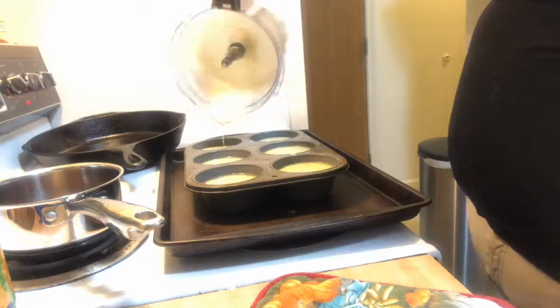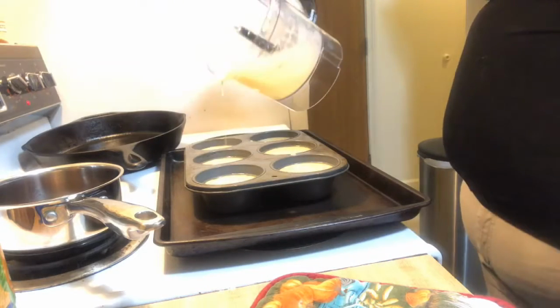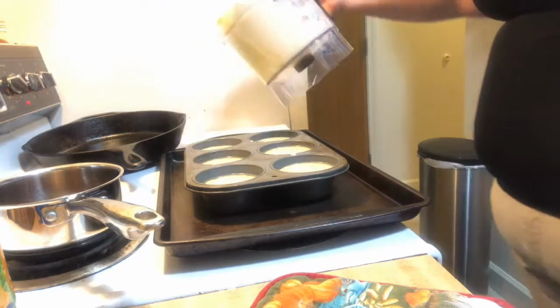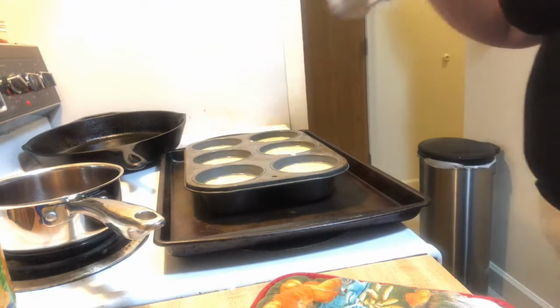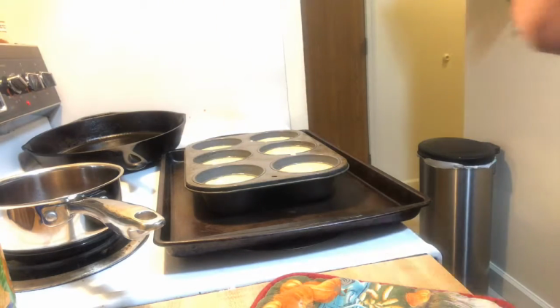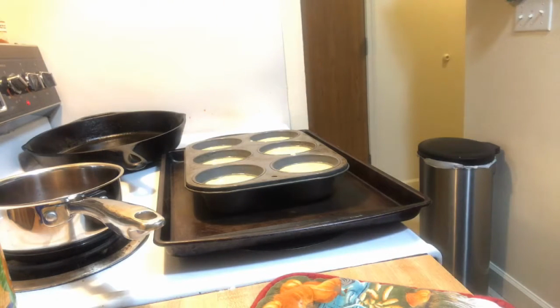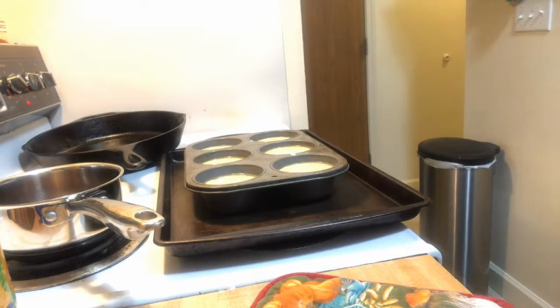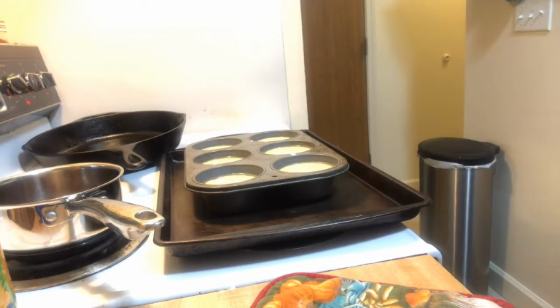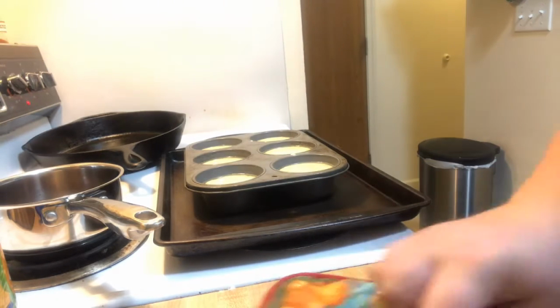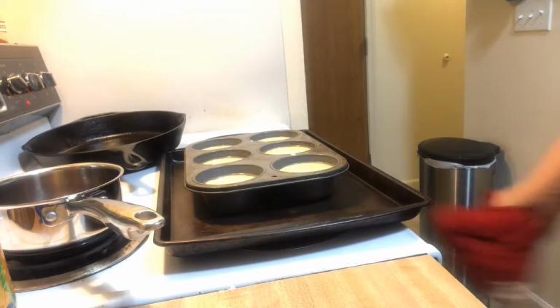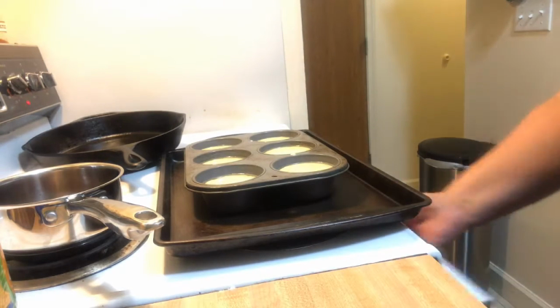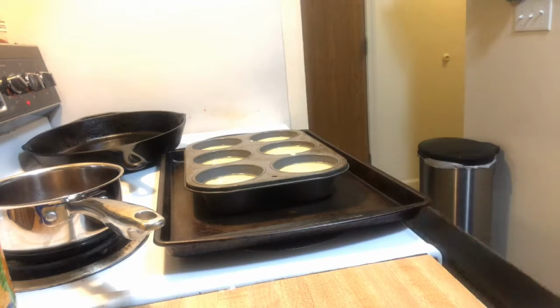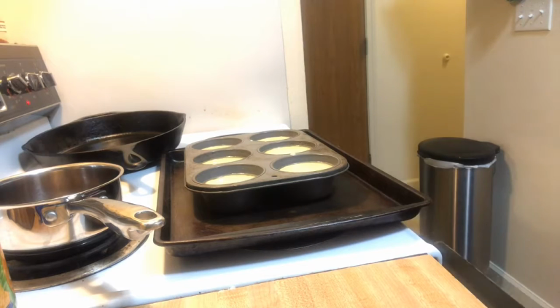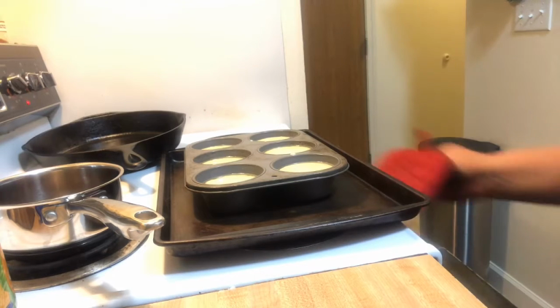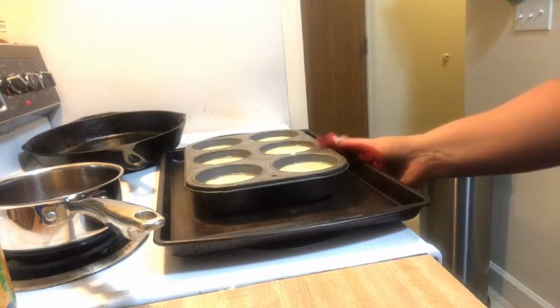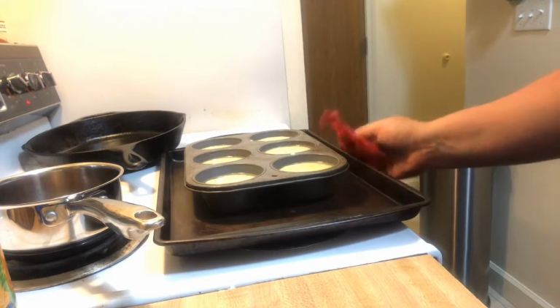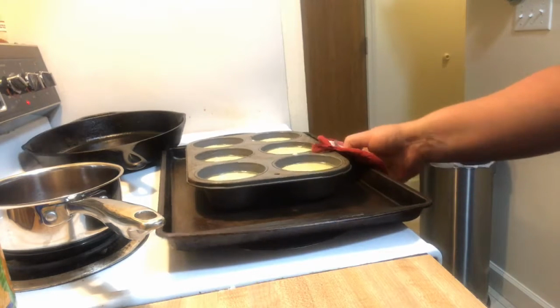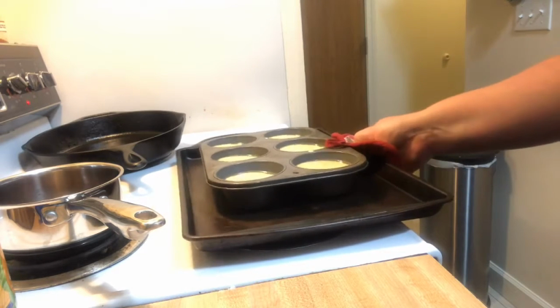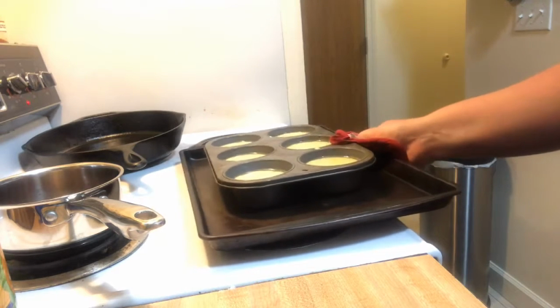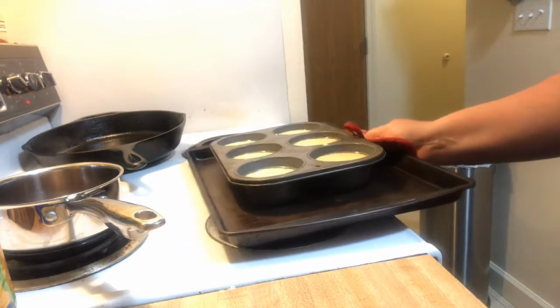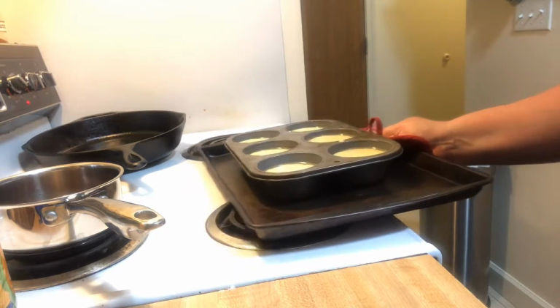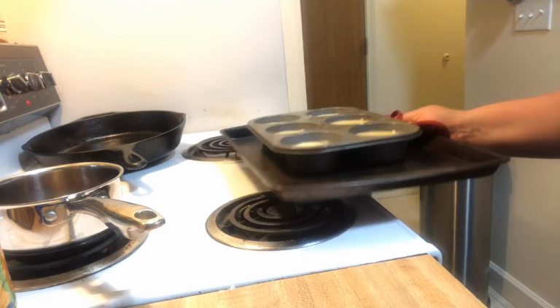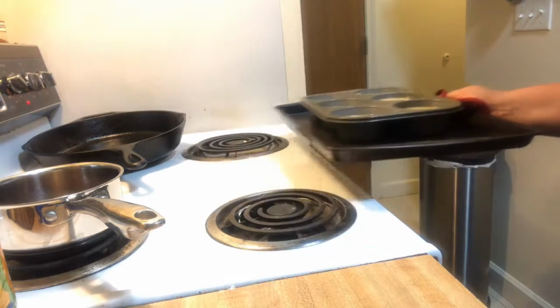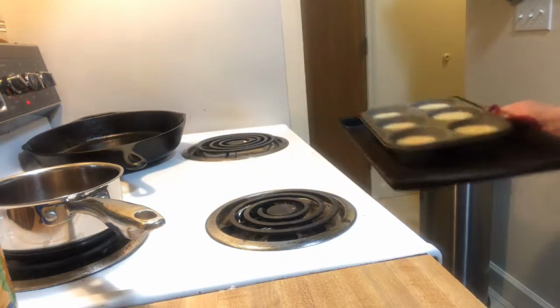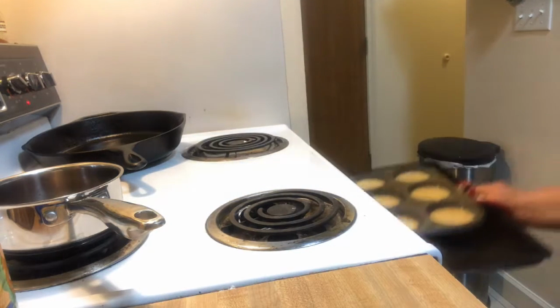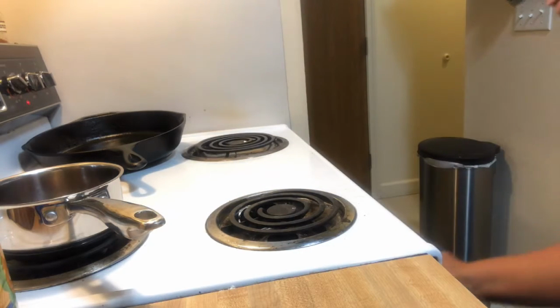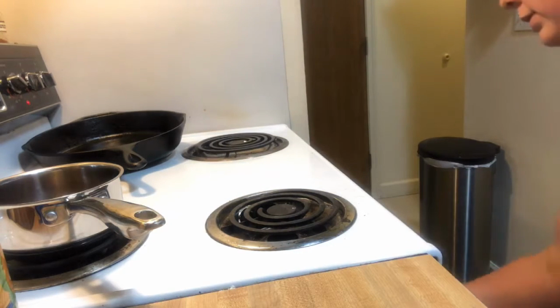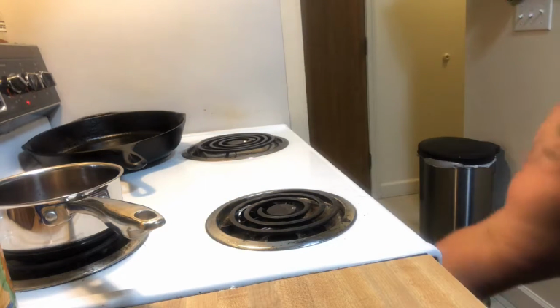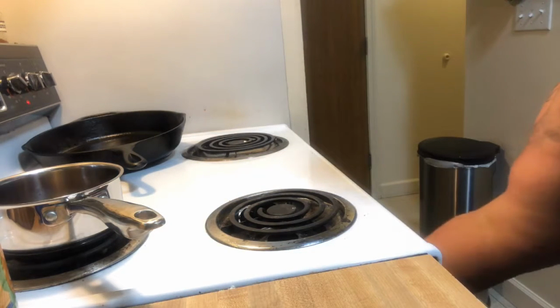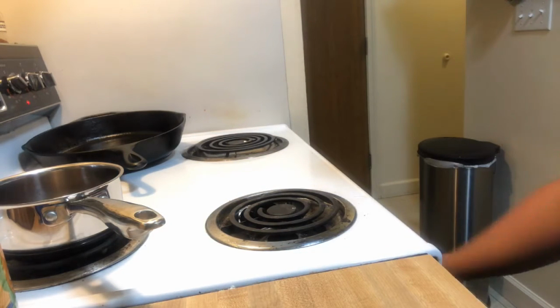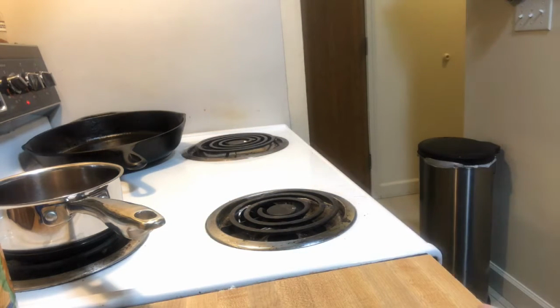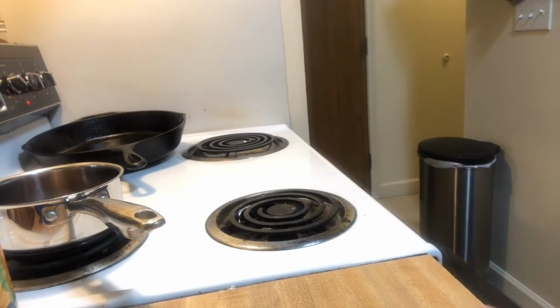You want to make sure this is on the second-to-the-top rack. We're going to go back in for about 15 to 20 minutes until the tops get nice and golden brown. They're going to poof up like a soufflé would.